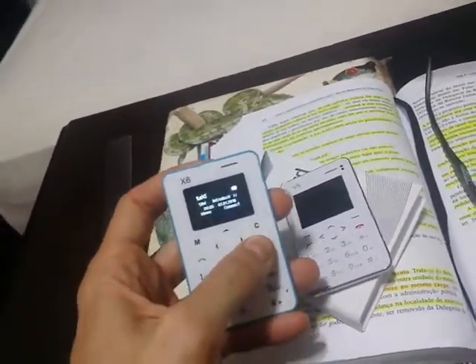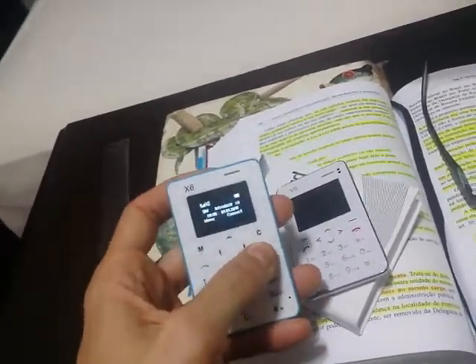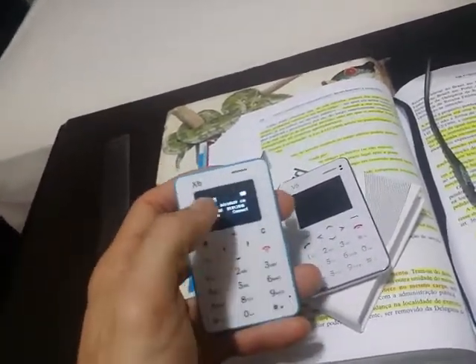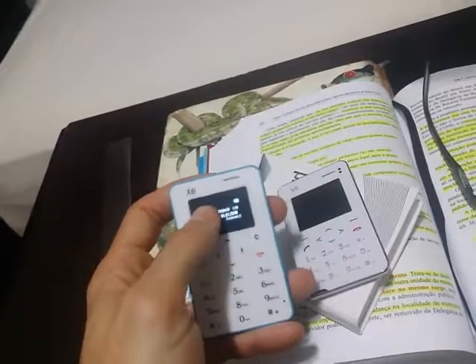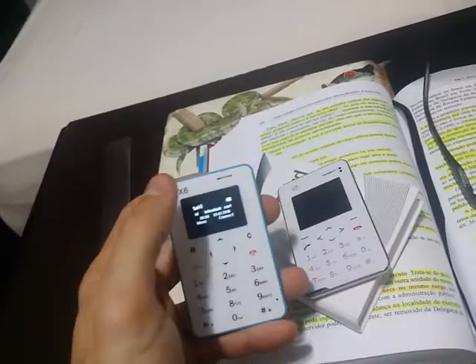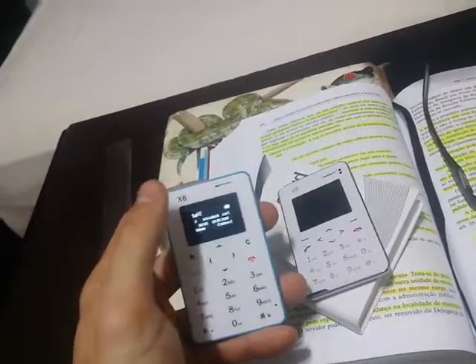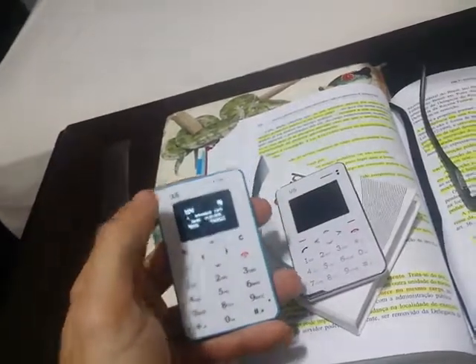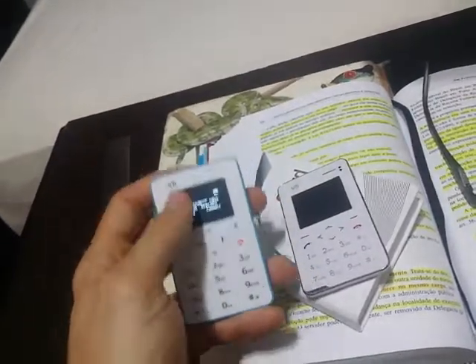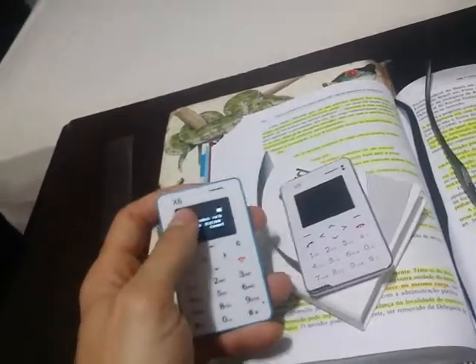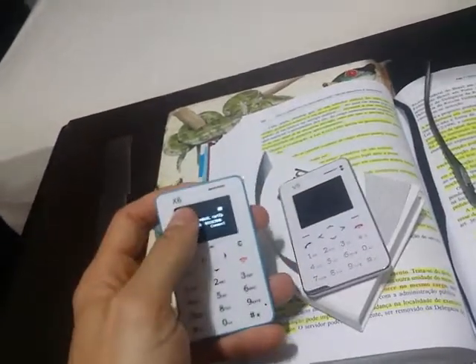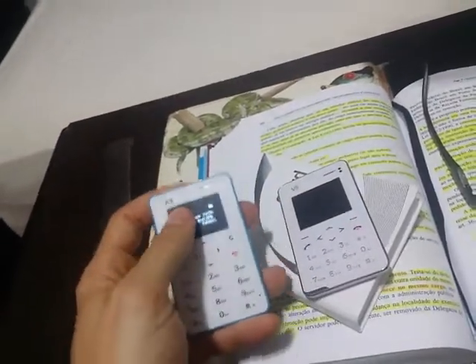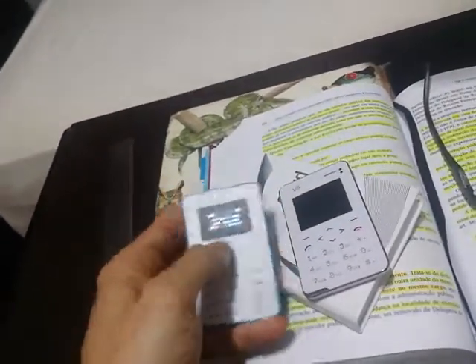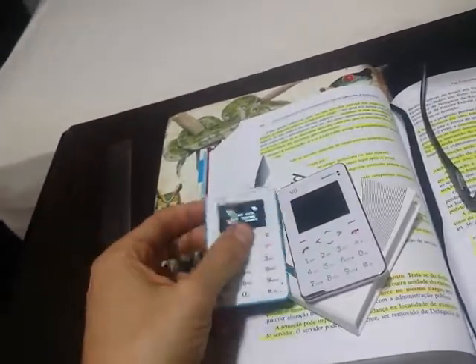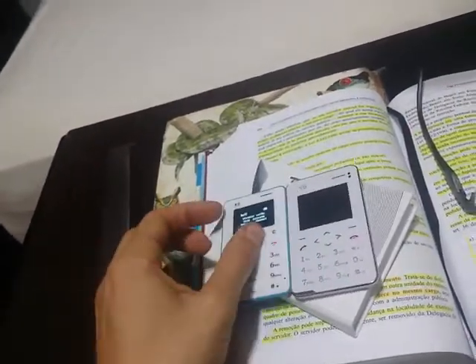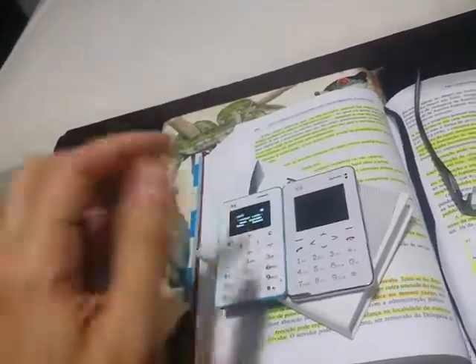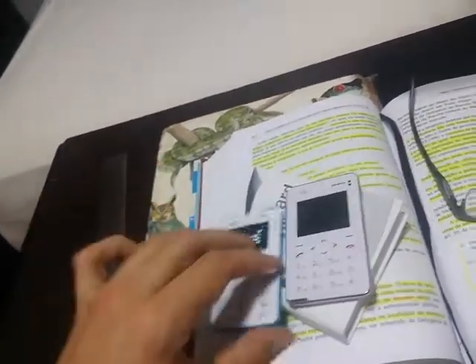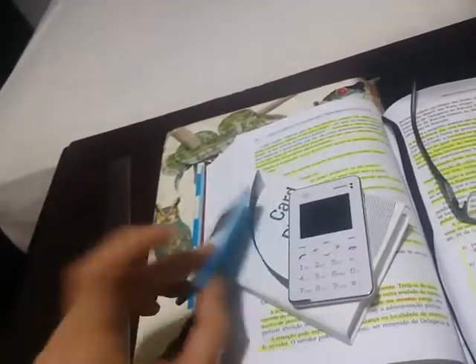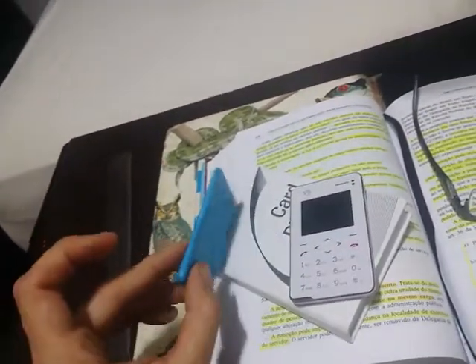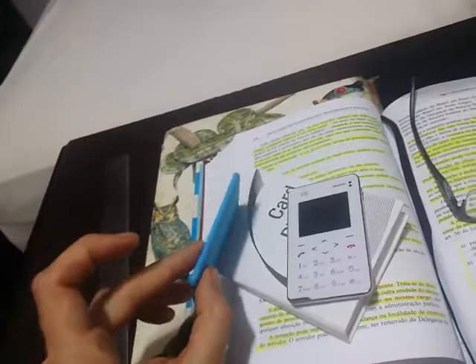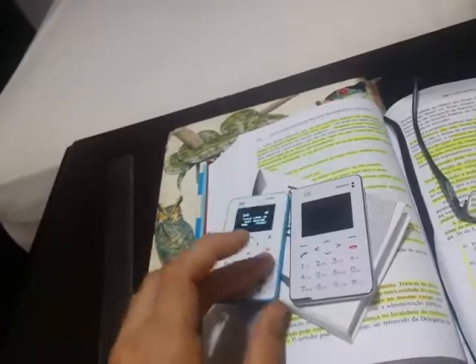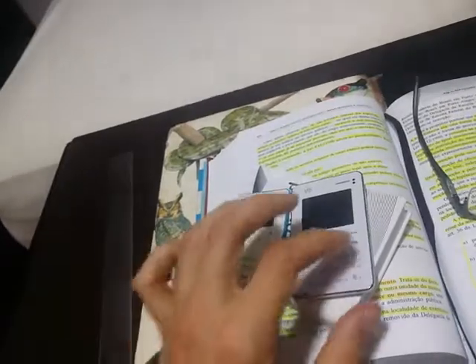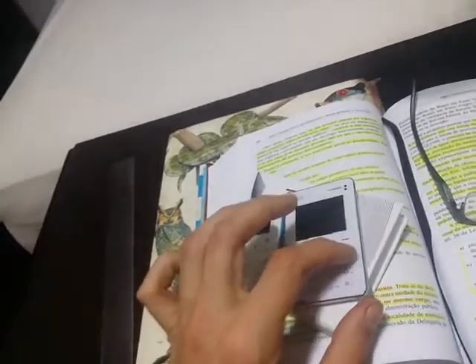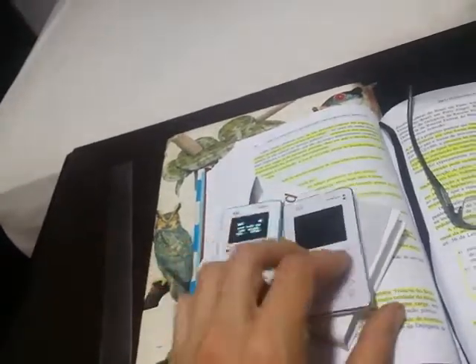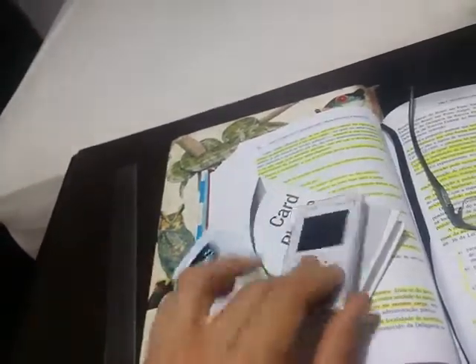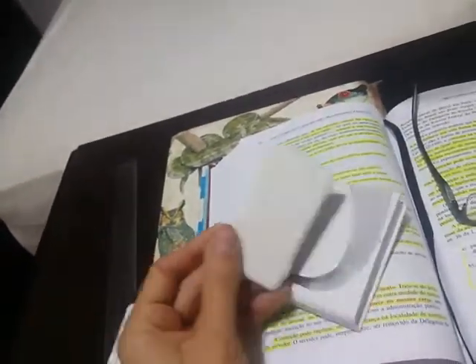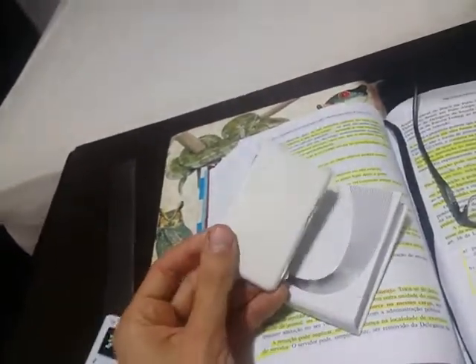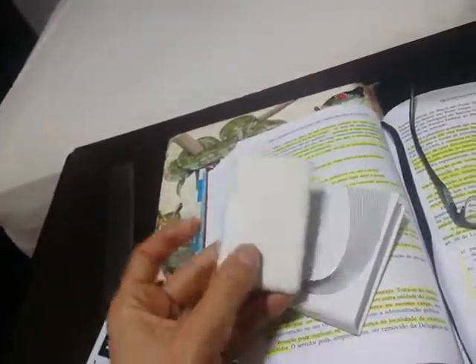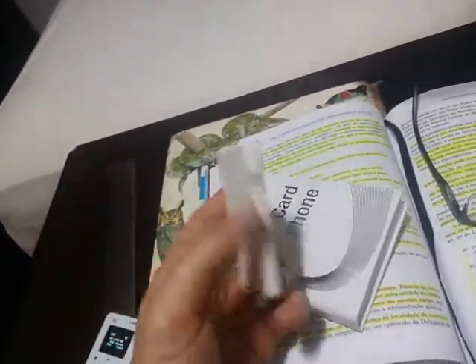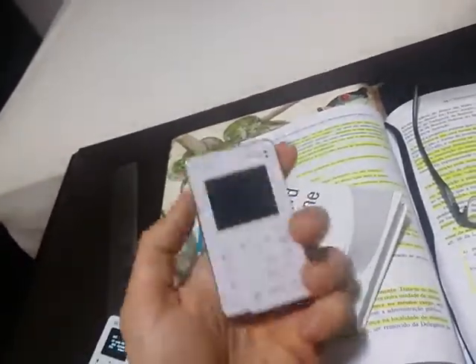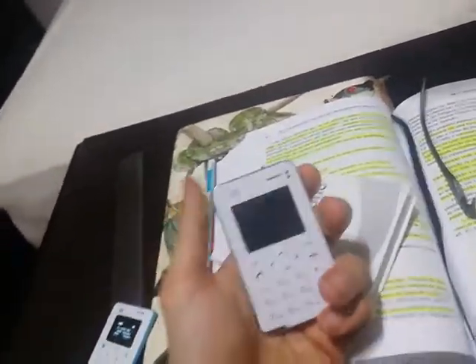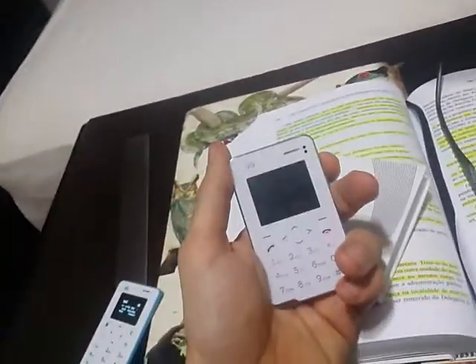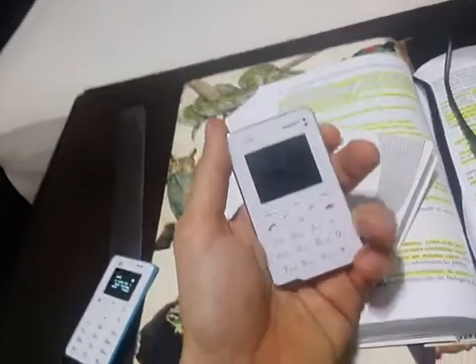You use it only when you need it. So I can recommend it. I think the iX6 is better because of its size. But here there are two options for you.